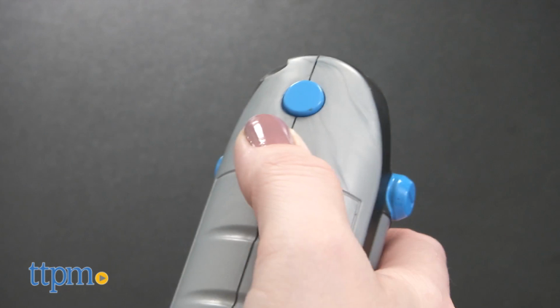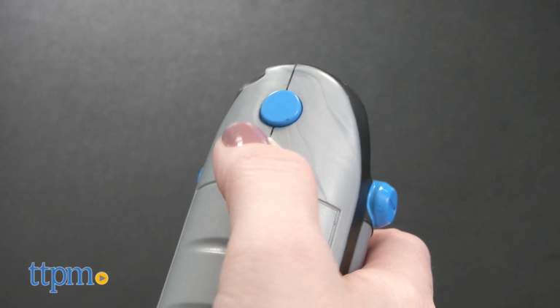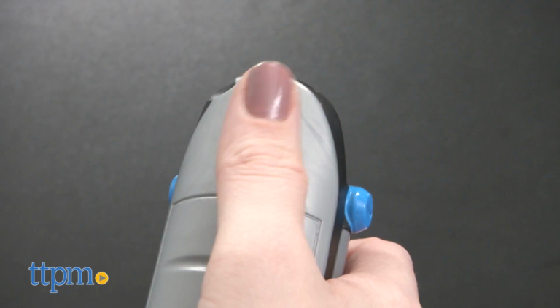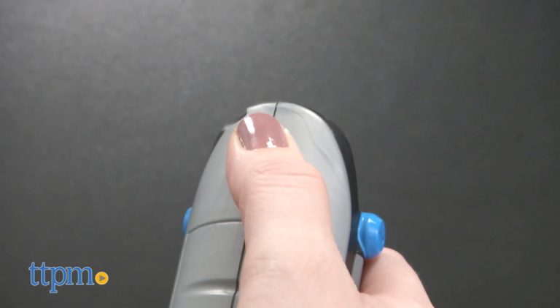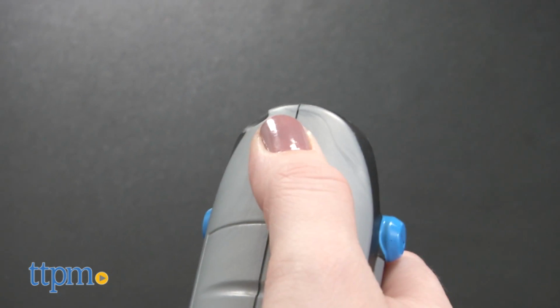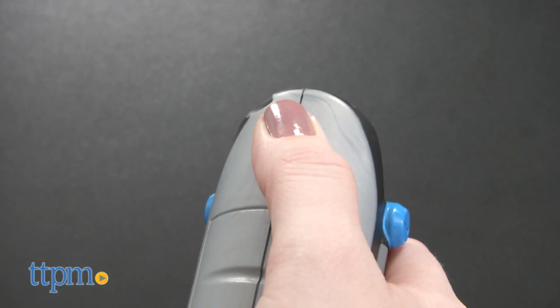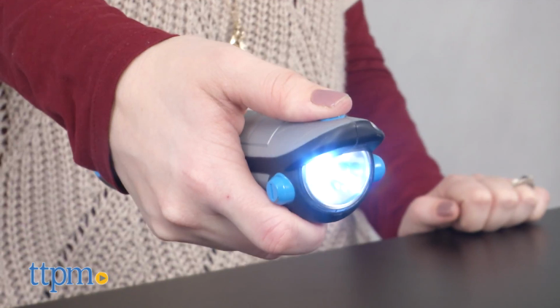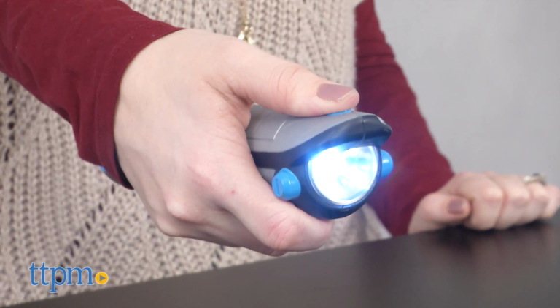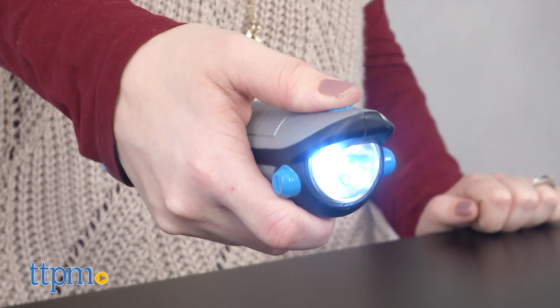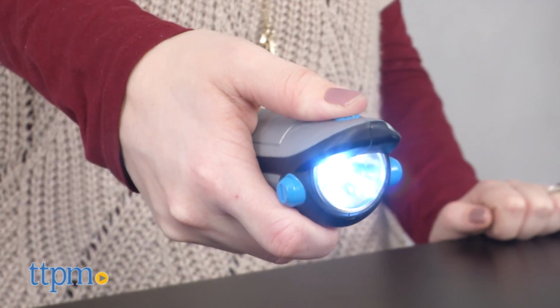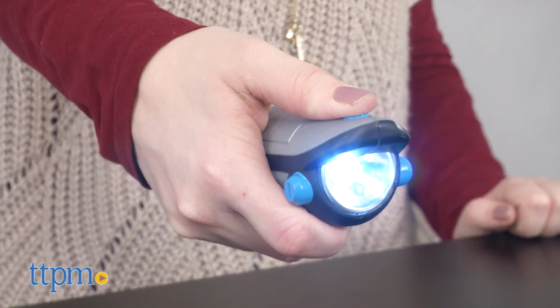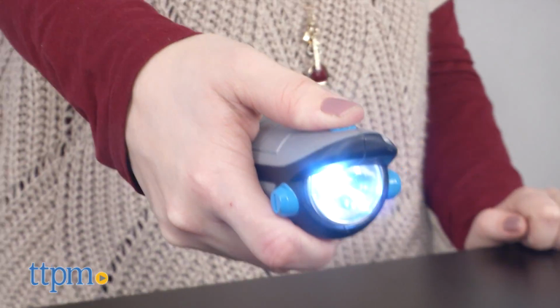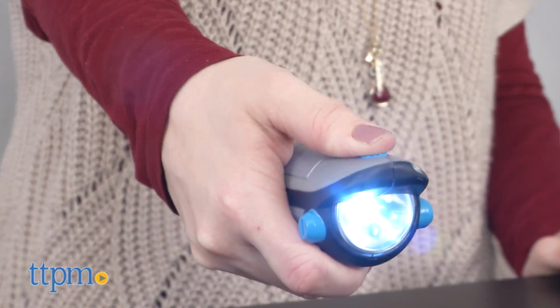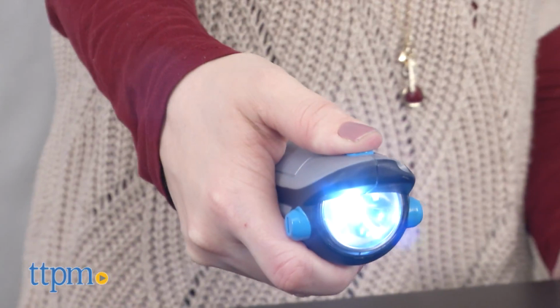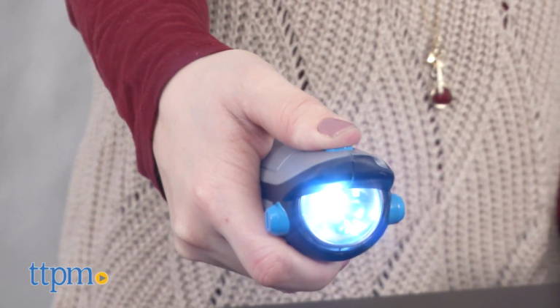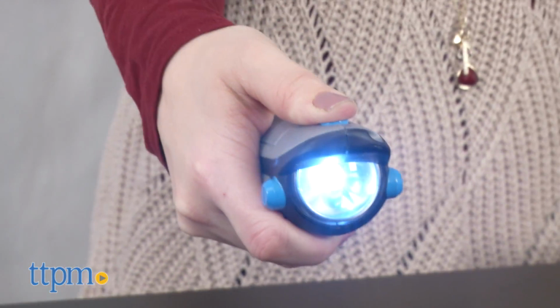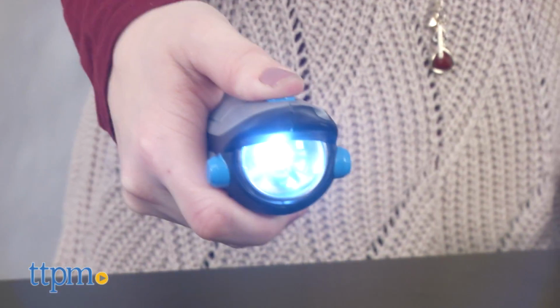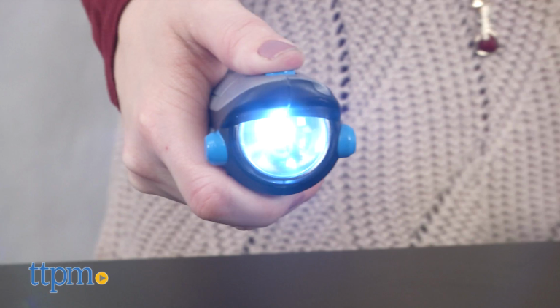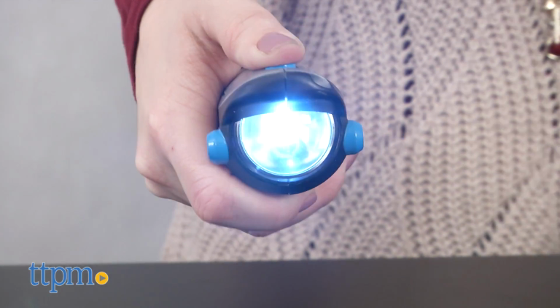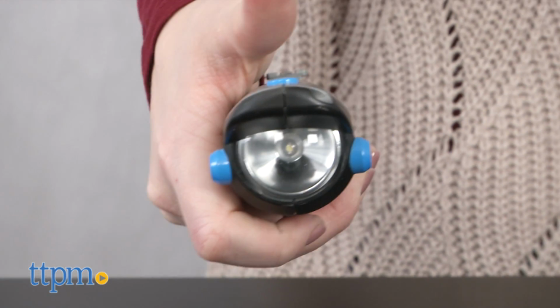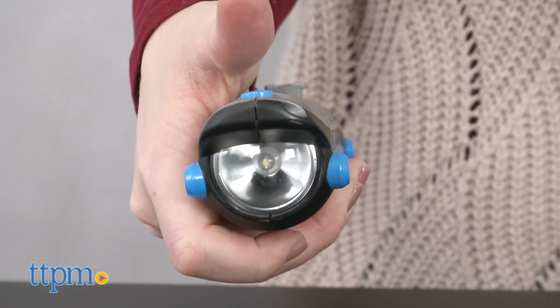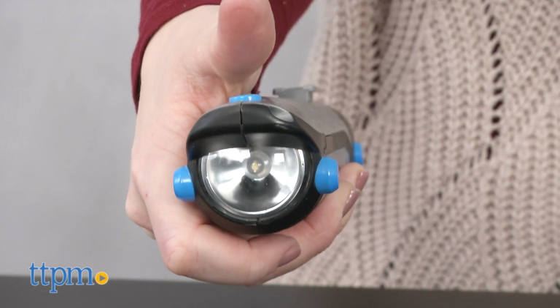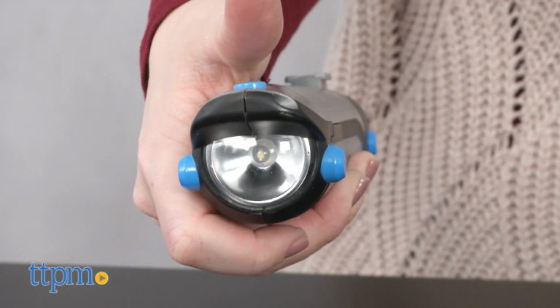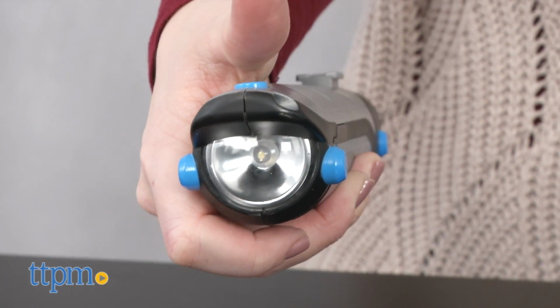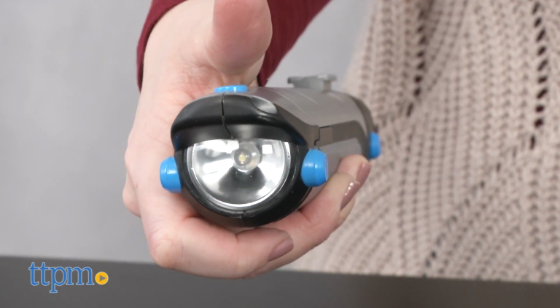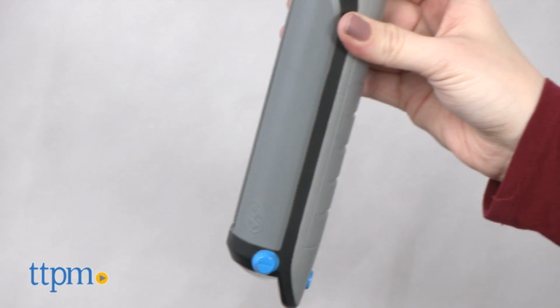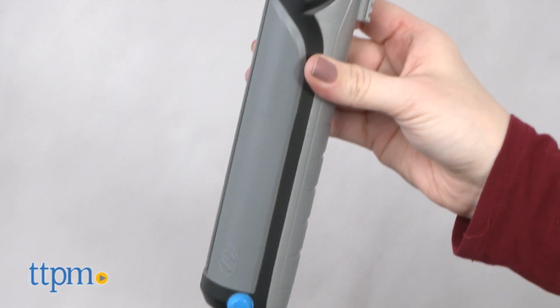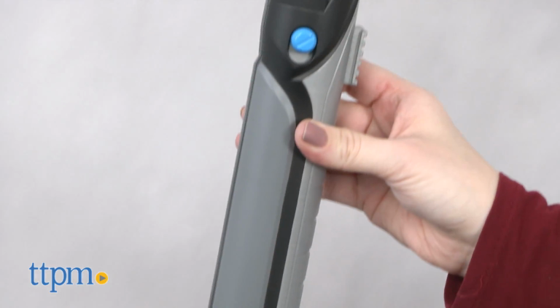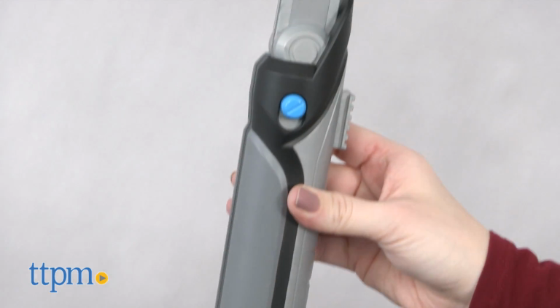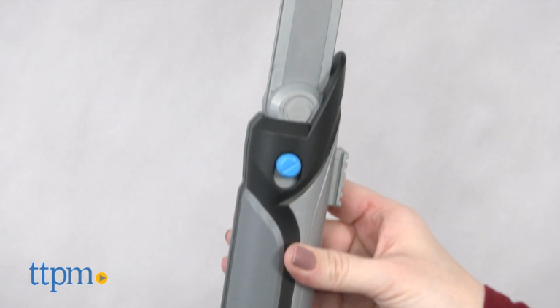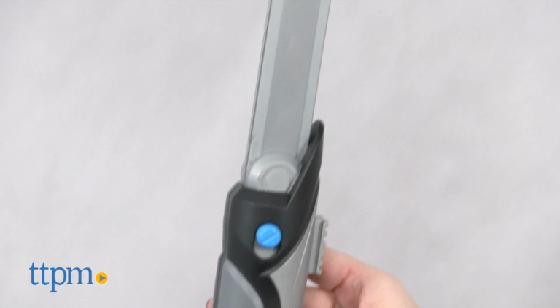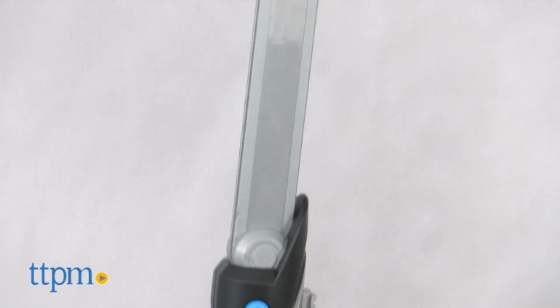To use the flashlight, press and hold down on the top button. Release the button to turn off the light. To transform into a sword, push forward the lever on the side, and the sword will pop out.